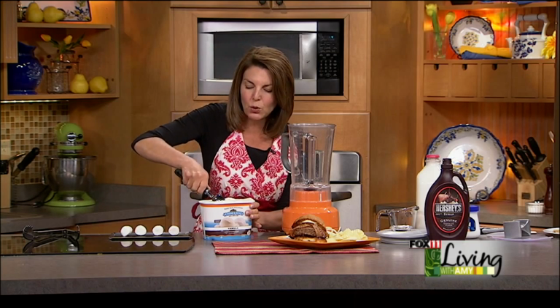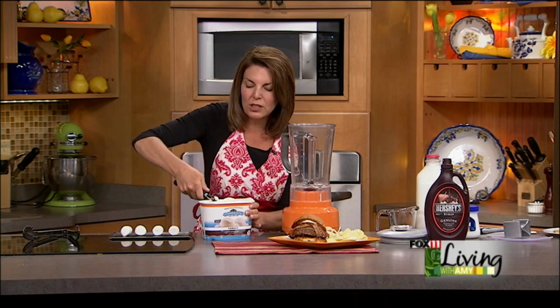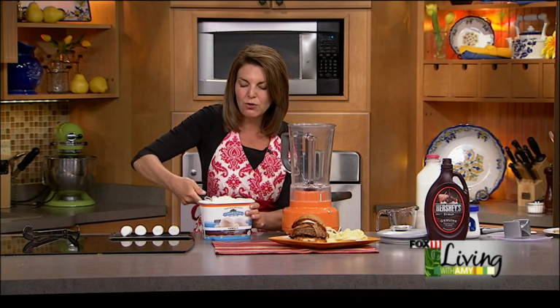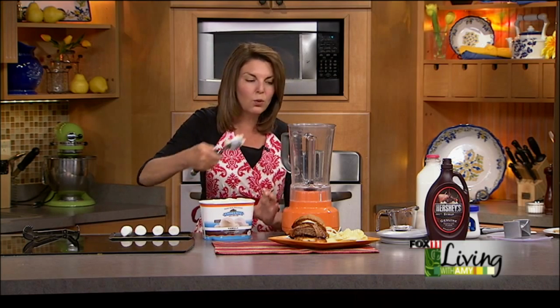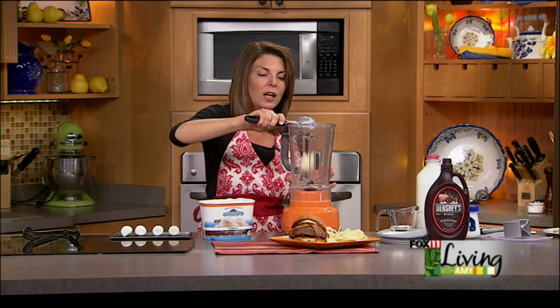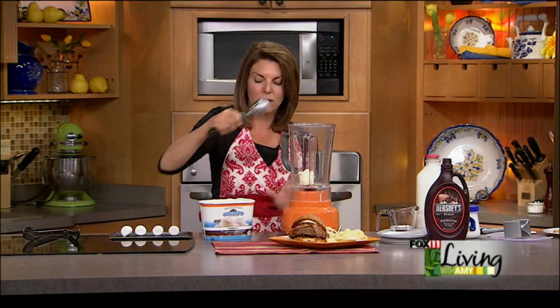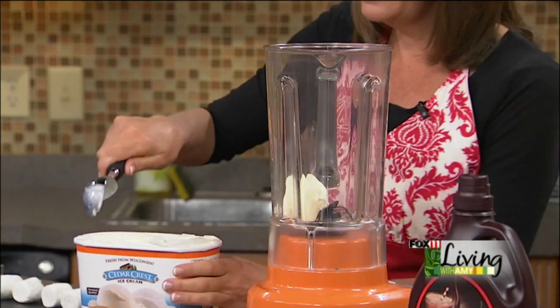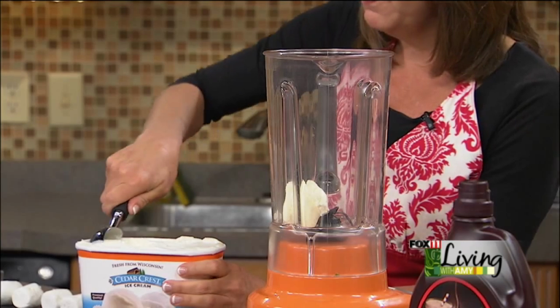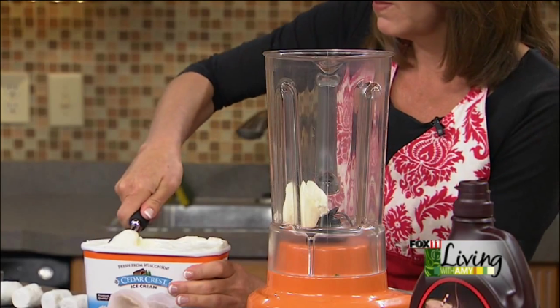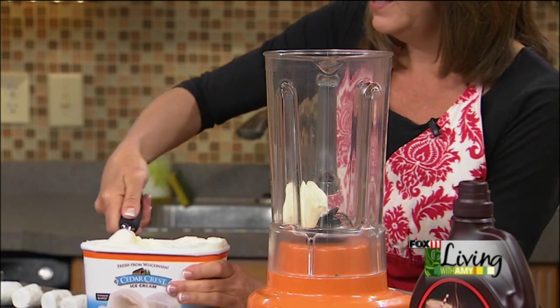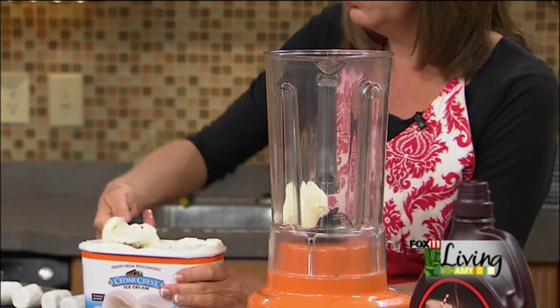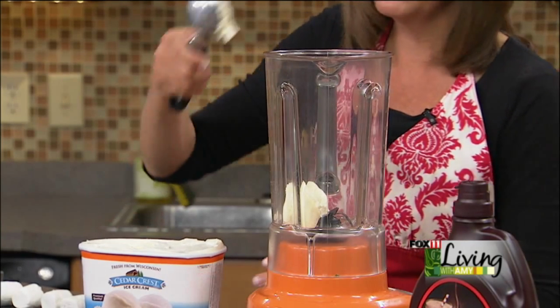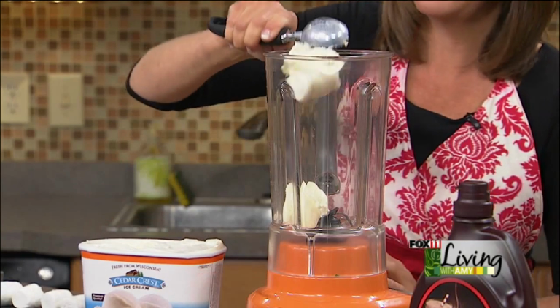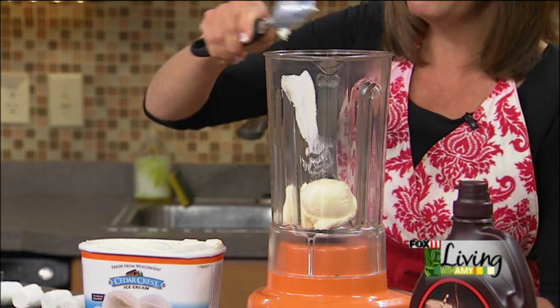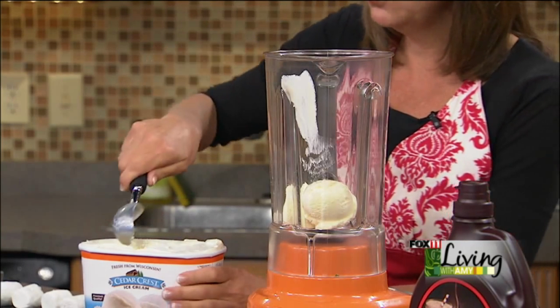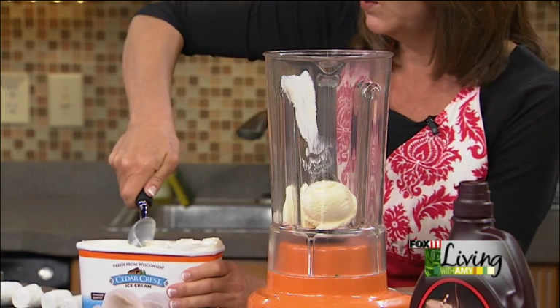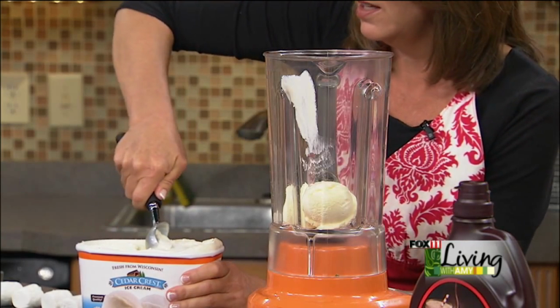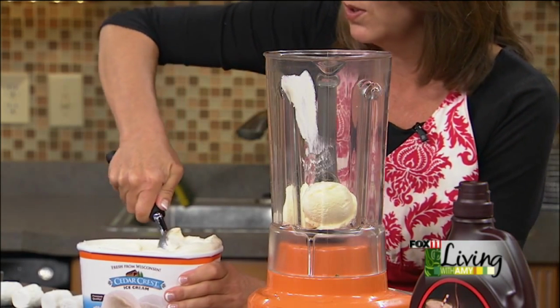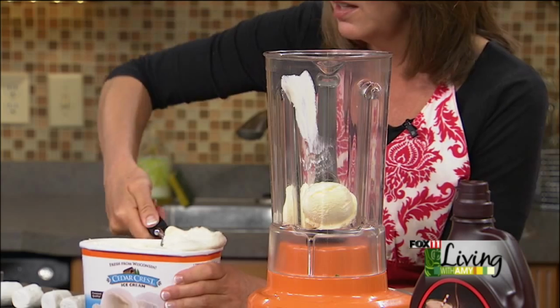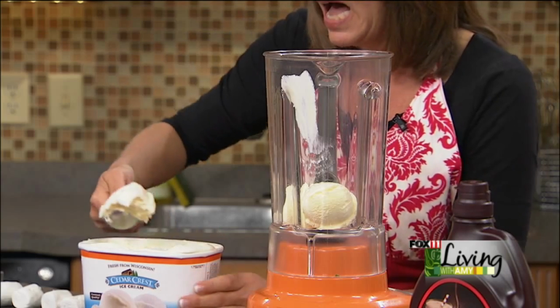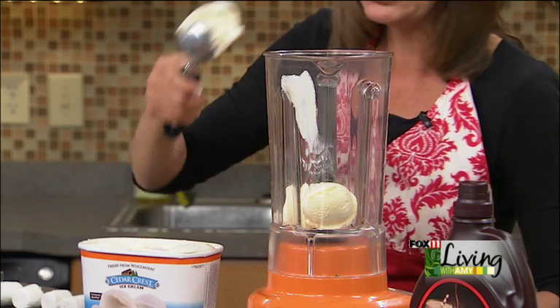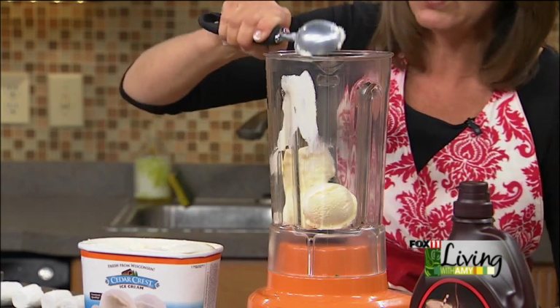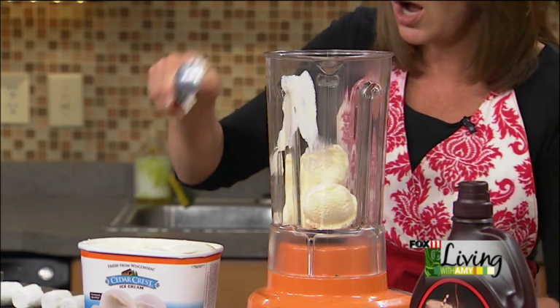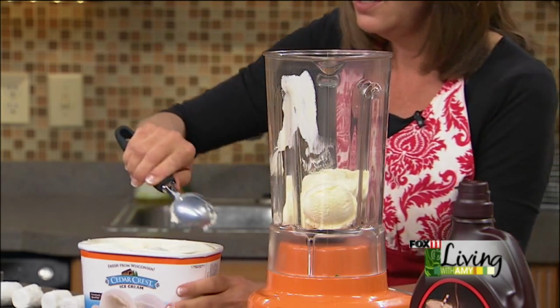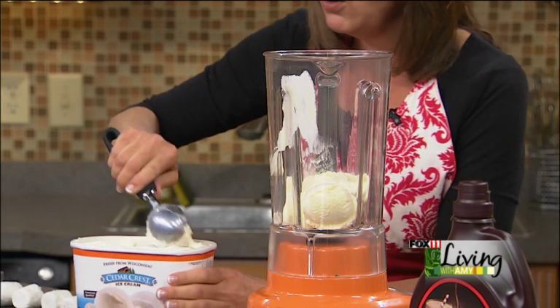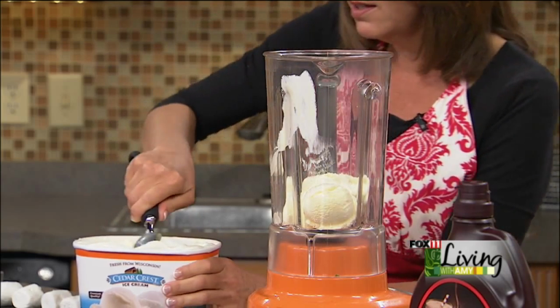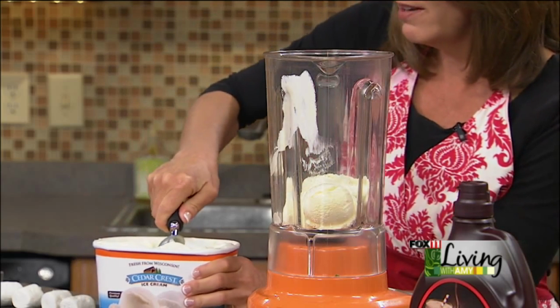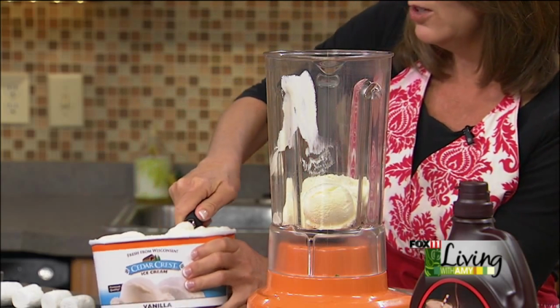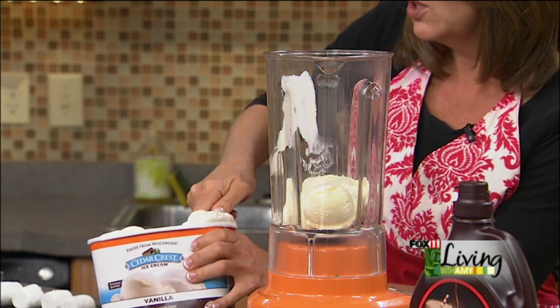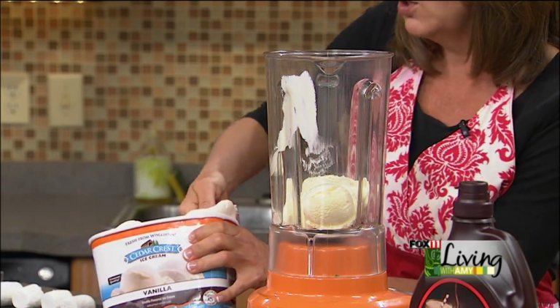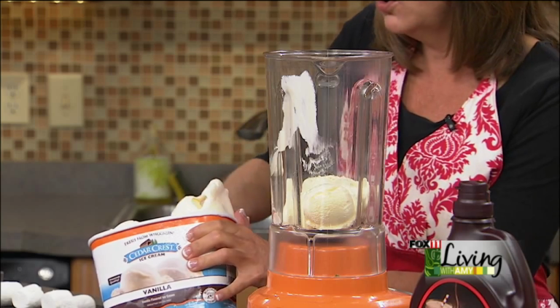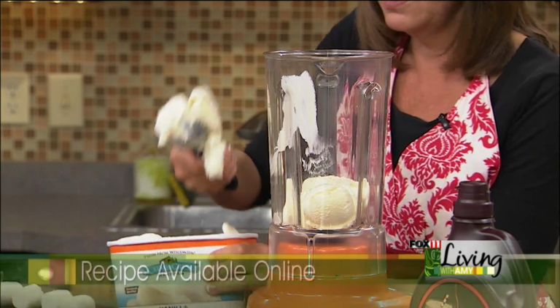It's your choice — you can either use vanilla or chocolate ice cream. Either one works perfectly. Abby, my producer, likes it with vanilla, so we're going to do vanilla. I, personally, would do chocolate.